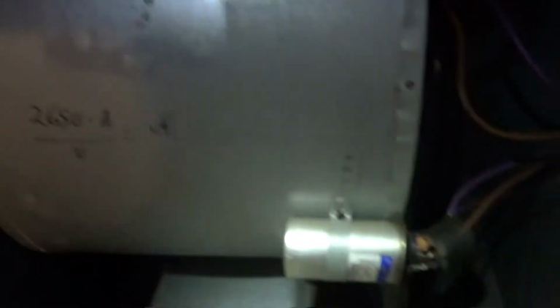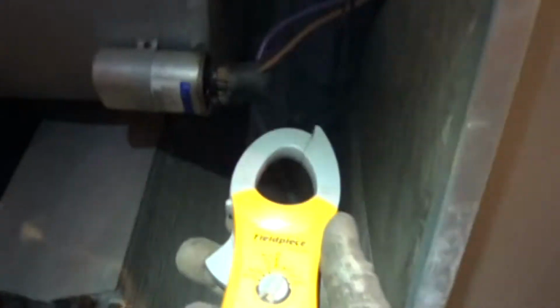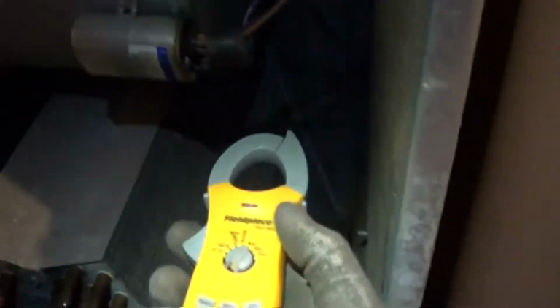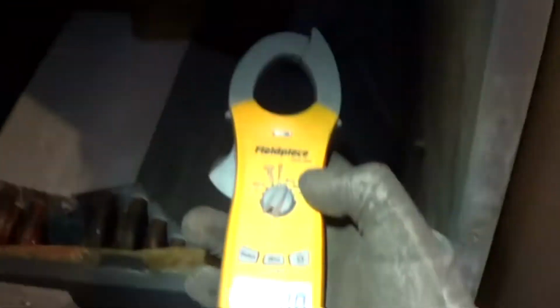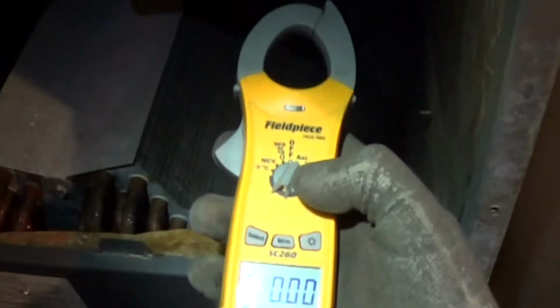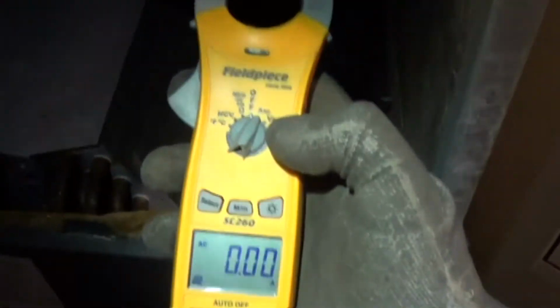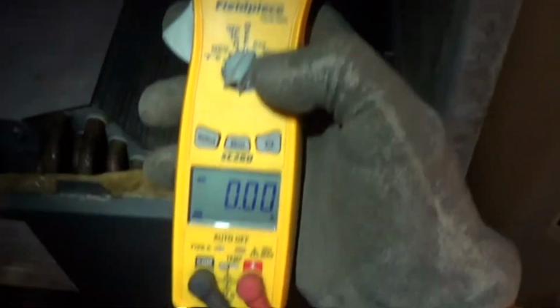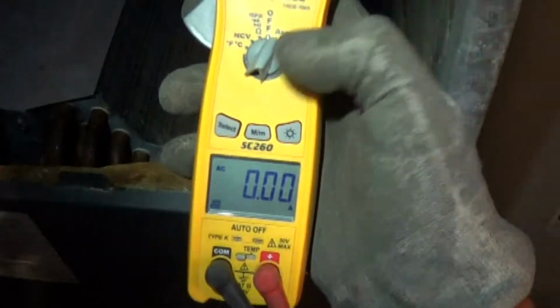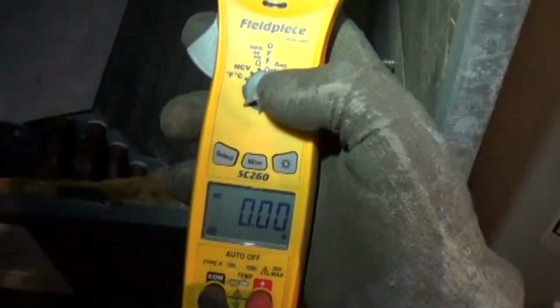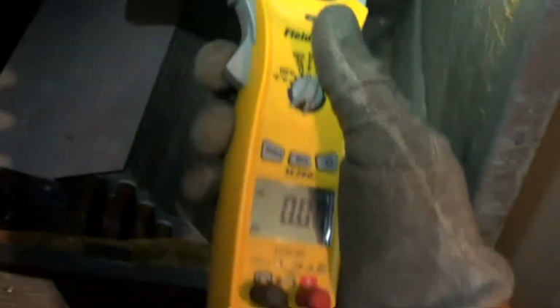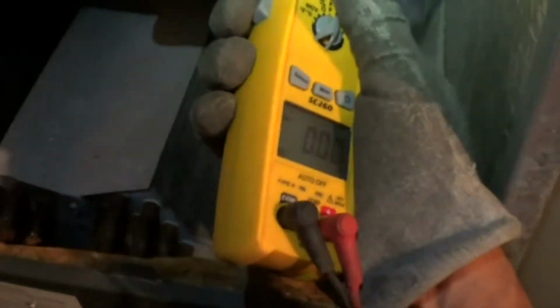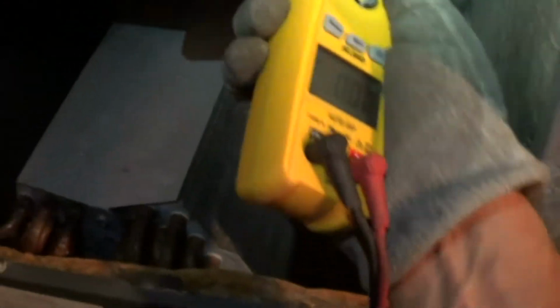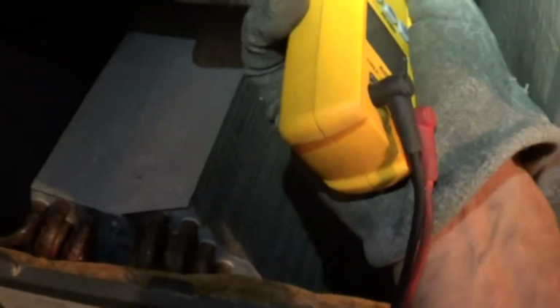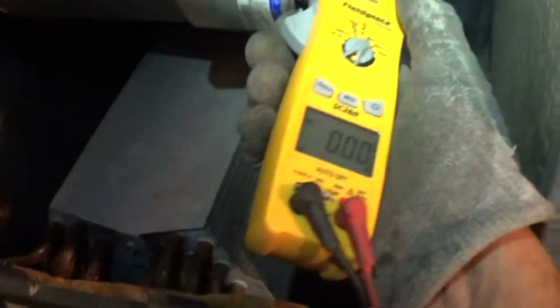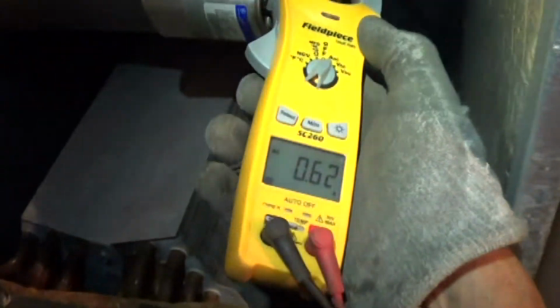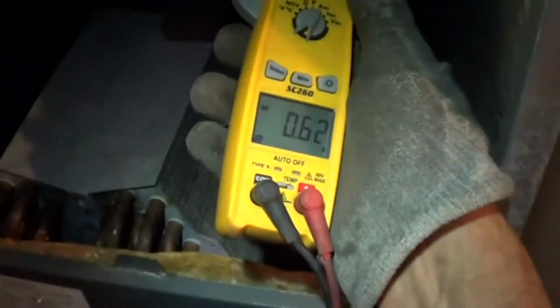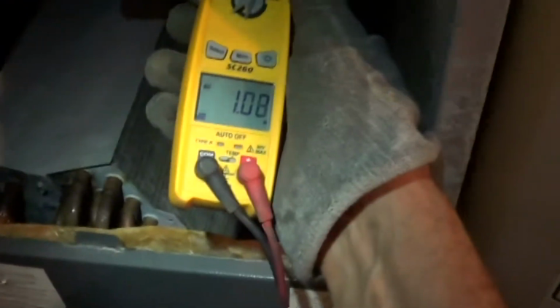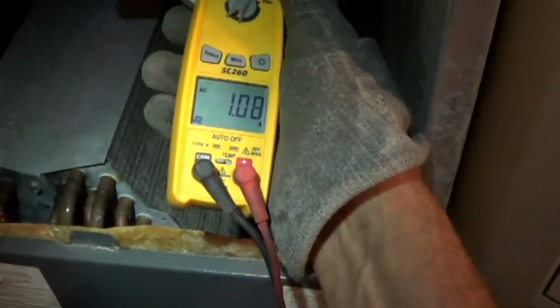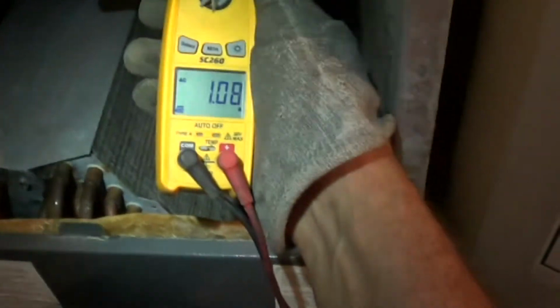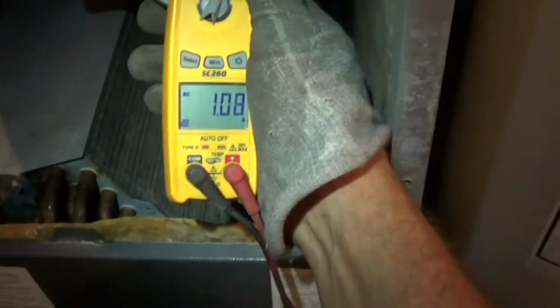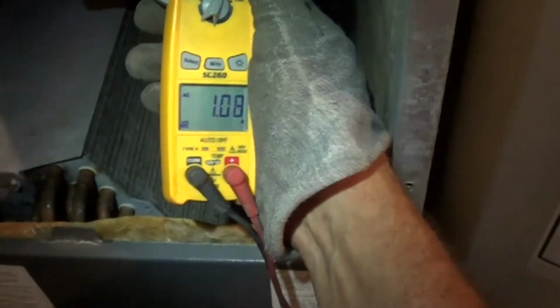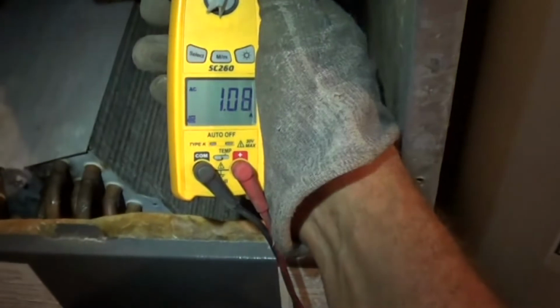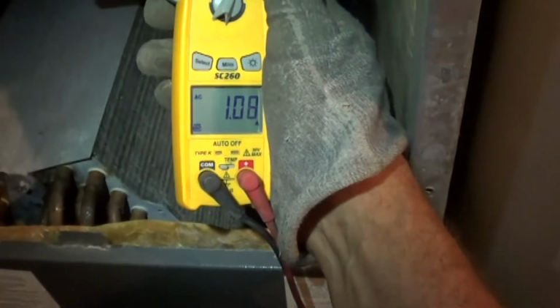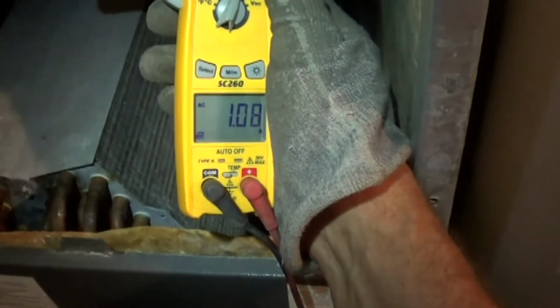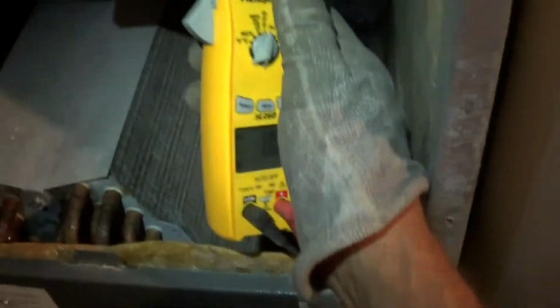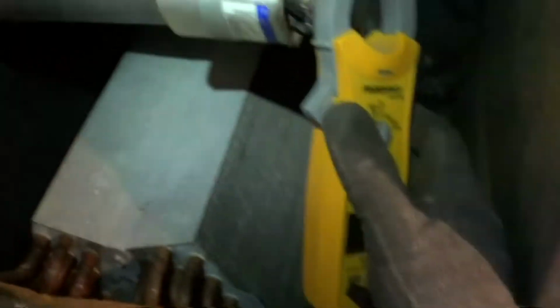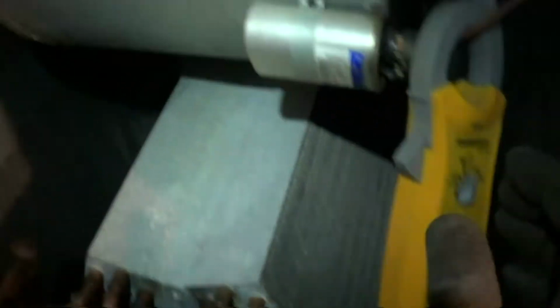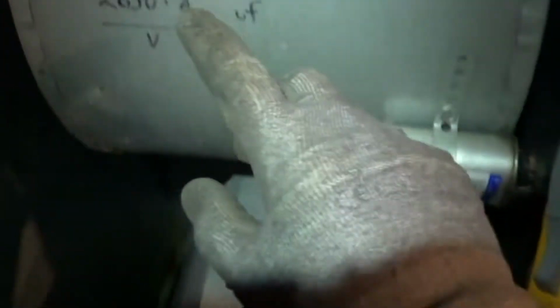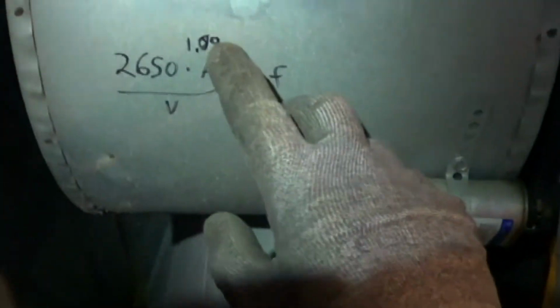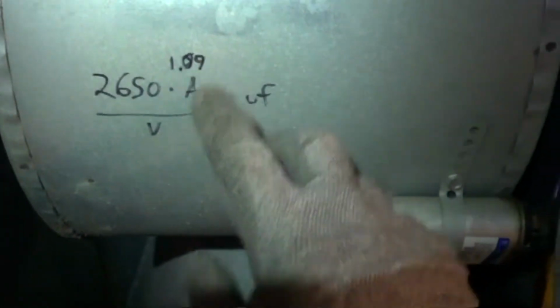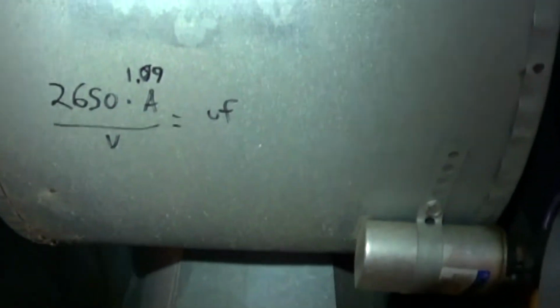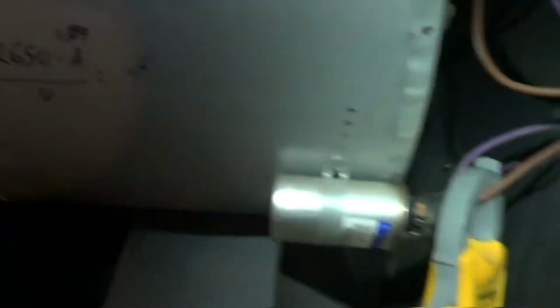Let's read our amps first. Set the meter on amps and read the amps going through the capacitor. 1.08. Write that down.